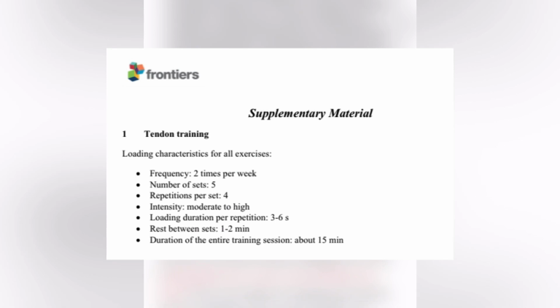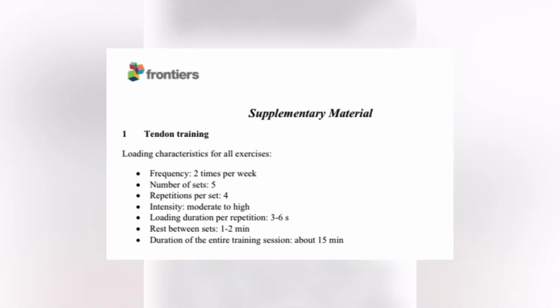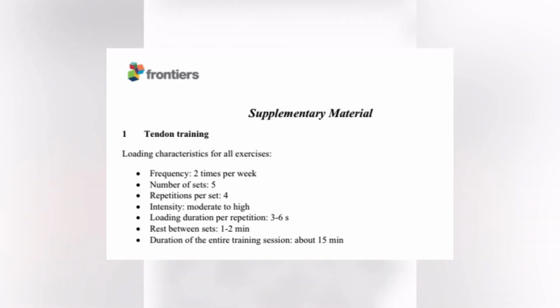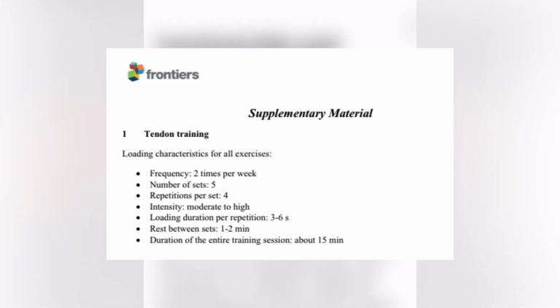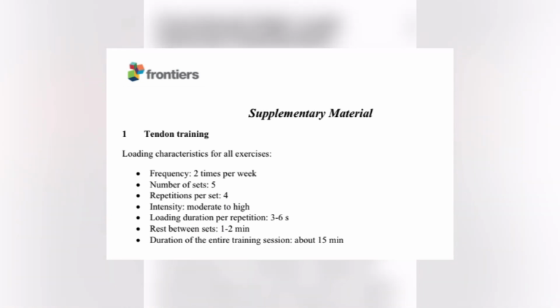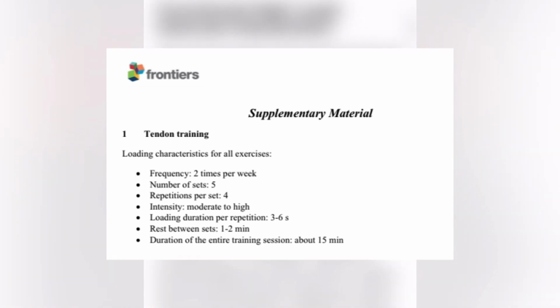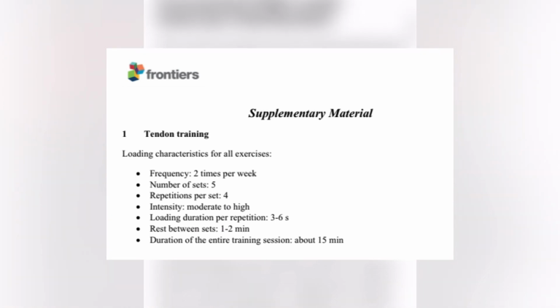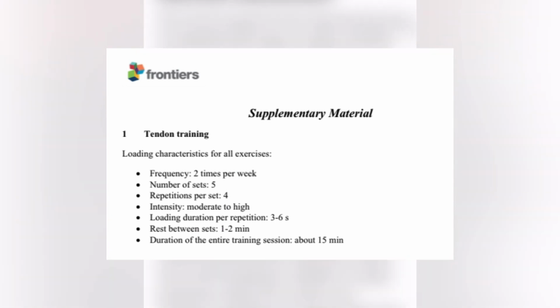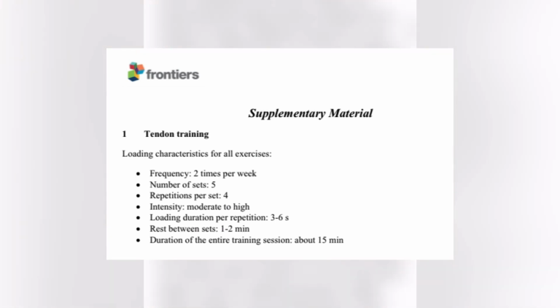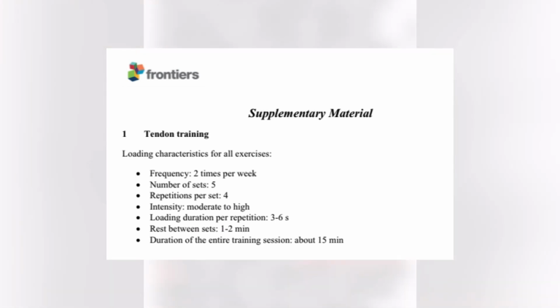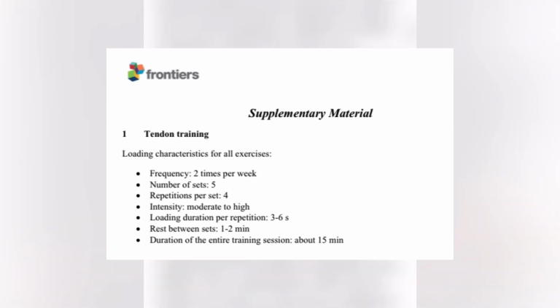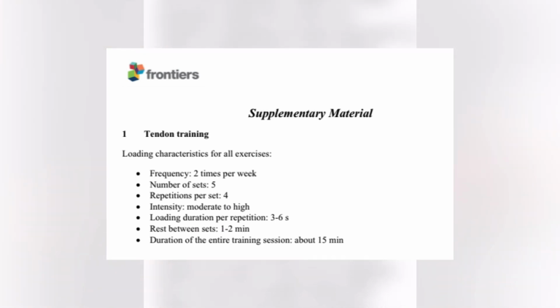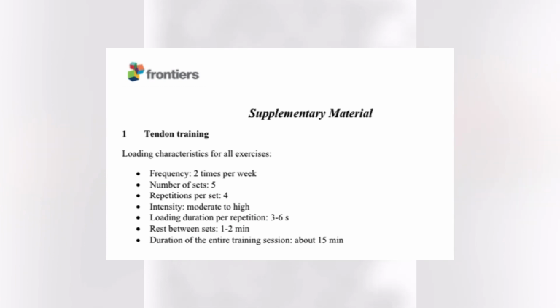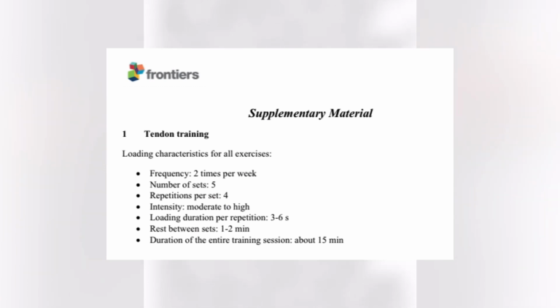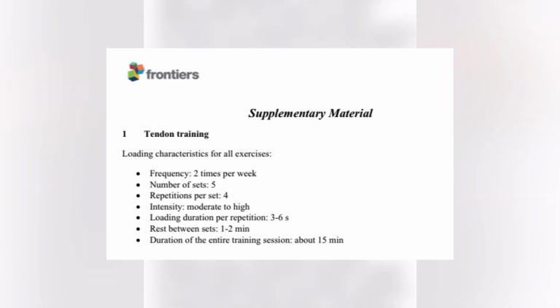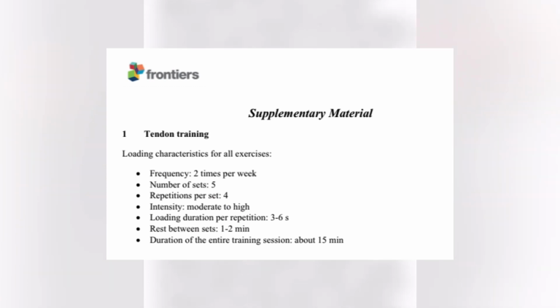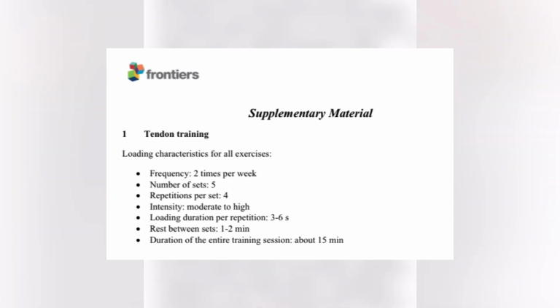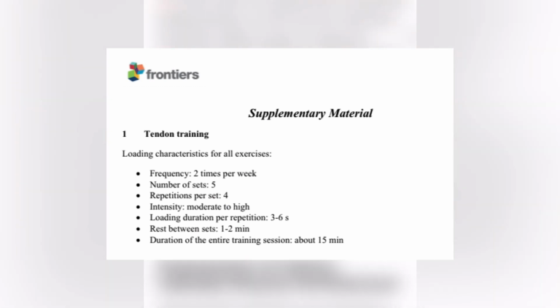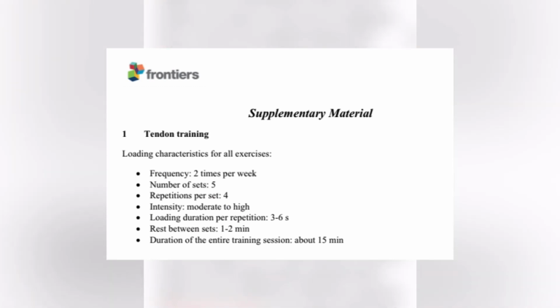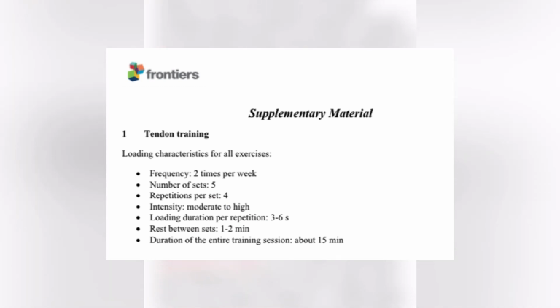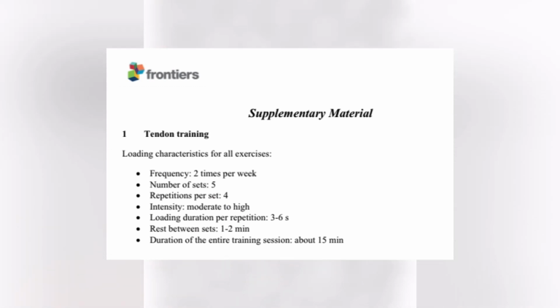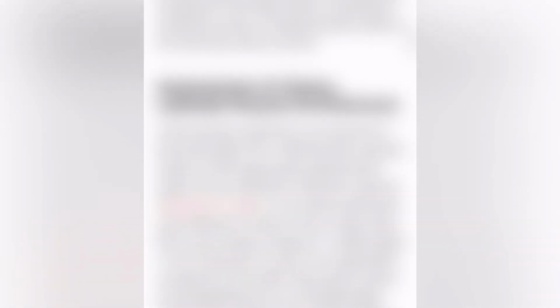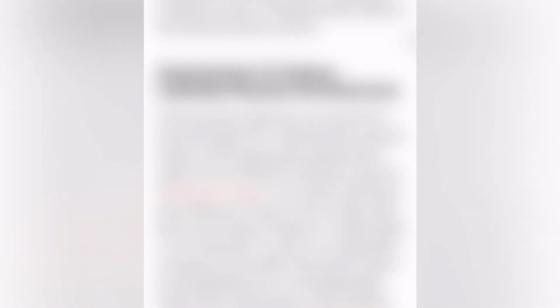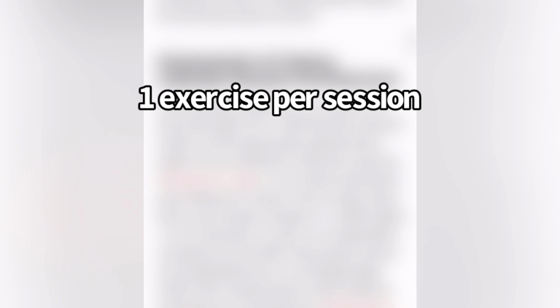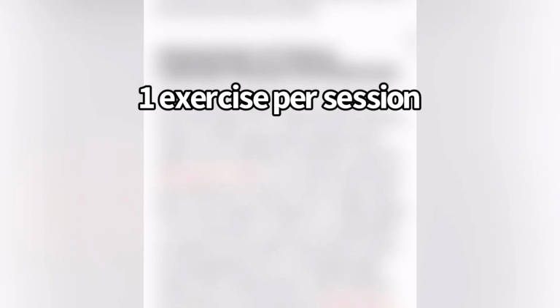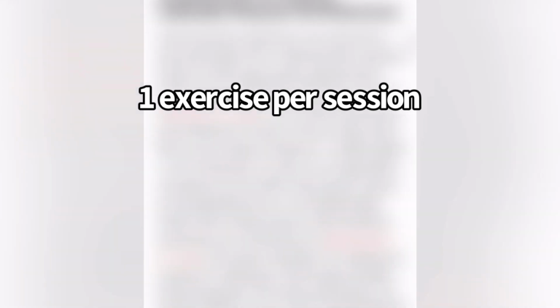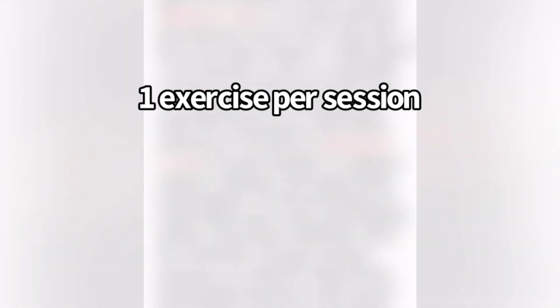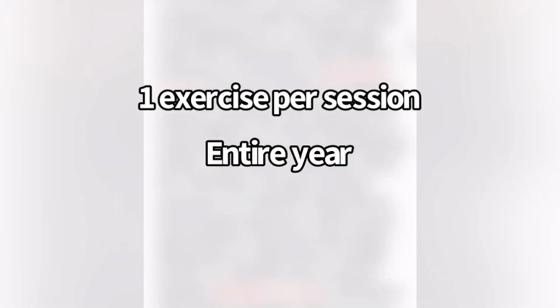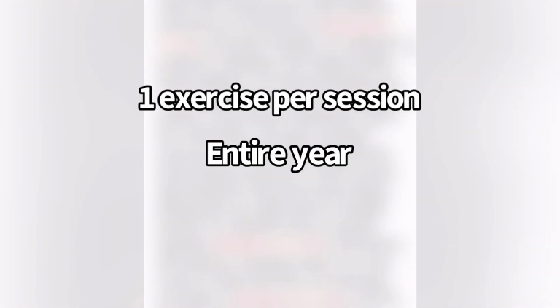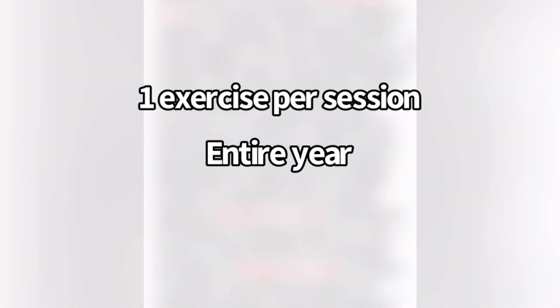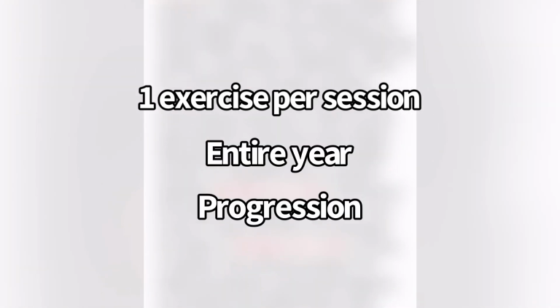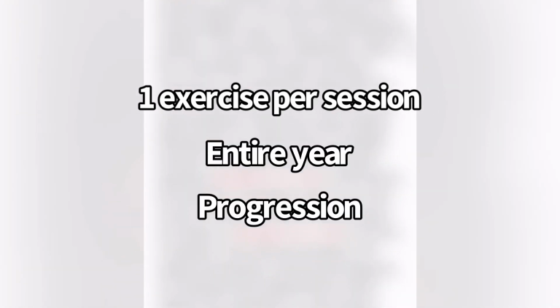It was five sets of four reps with a three-second hold on each rep. They rested one to two minutes between sets, so the entire duration was about 15 minutes per session. The session was only one exercise, but they did this for an entire year, with a progression as the athlete got stronger.